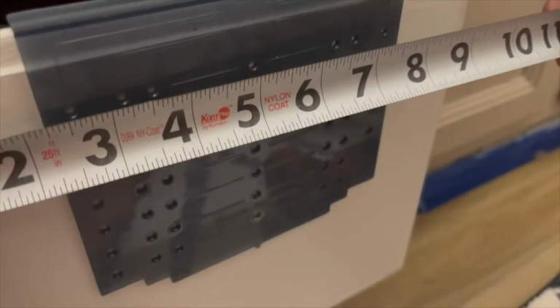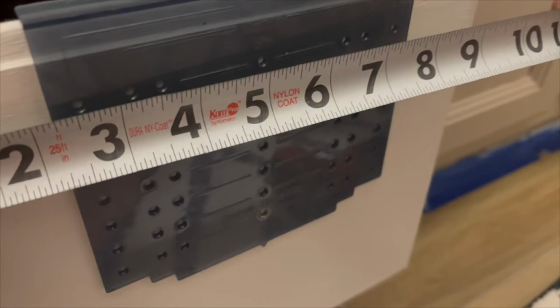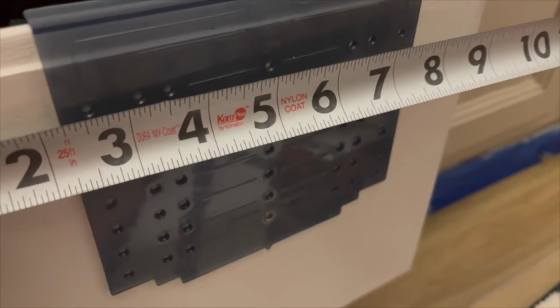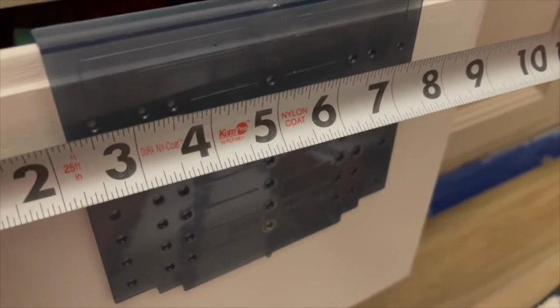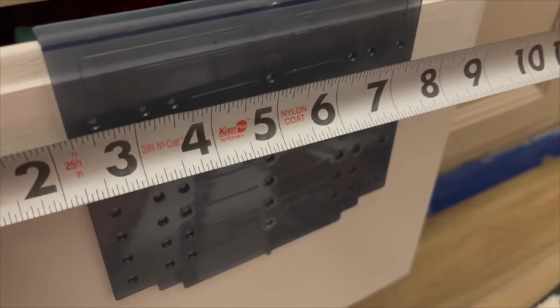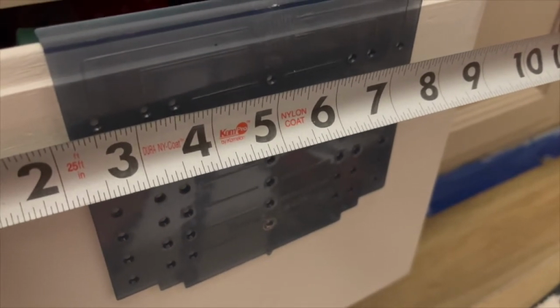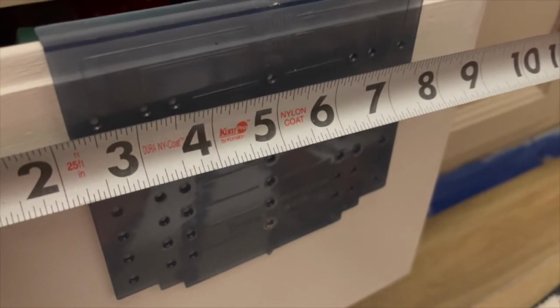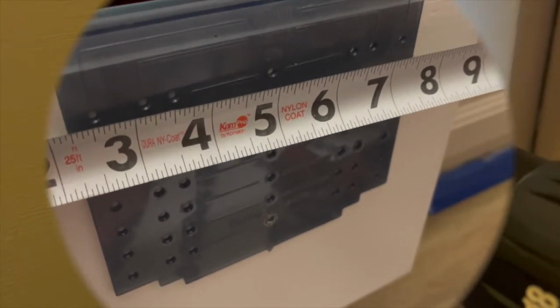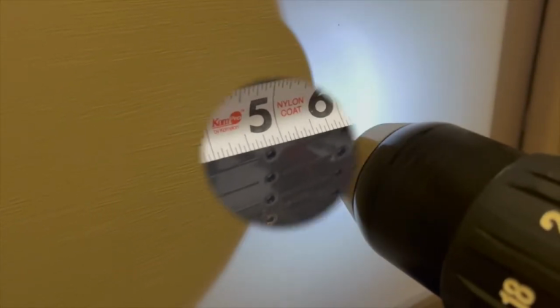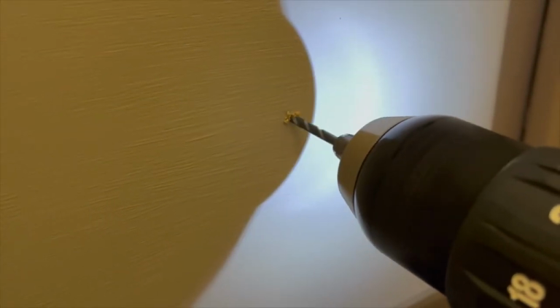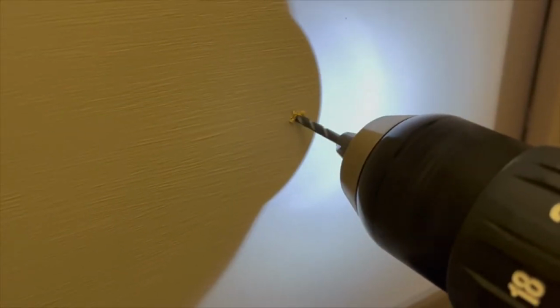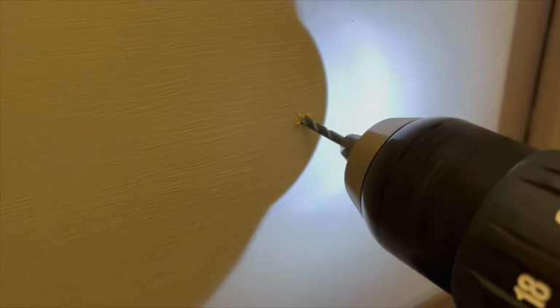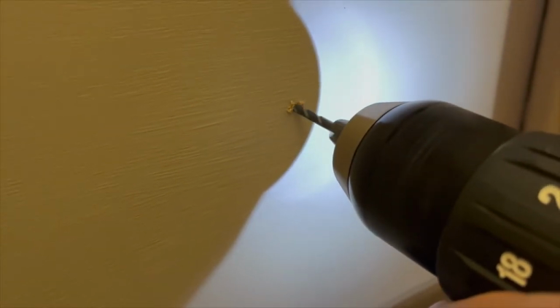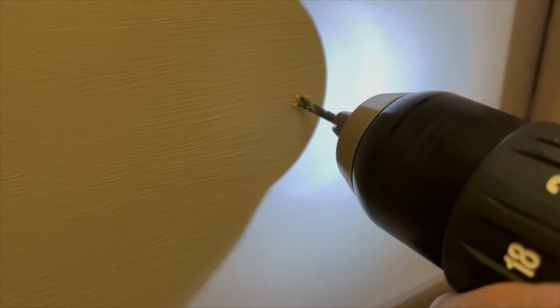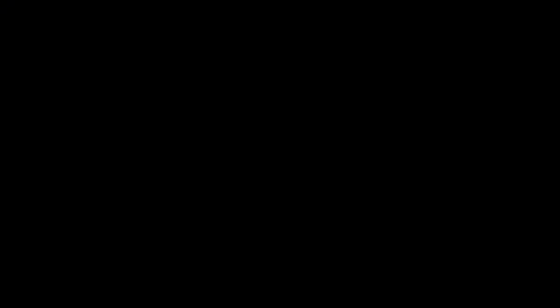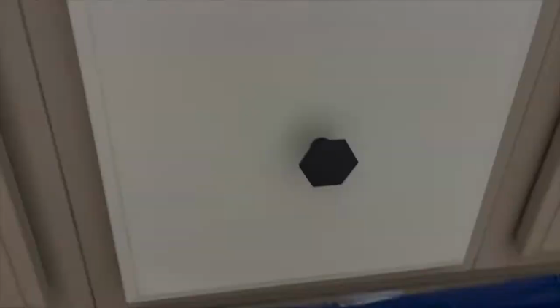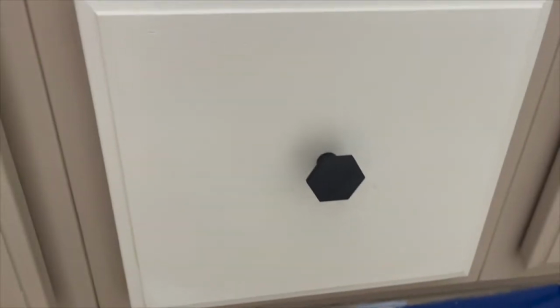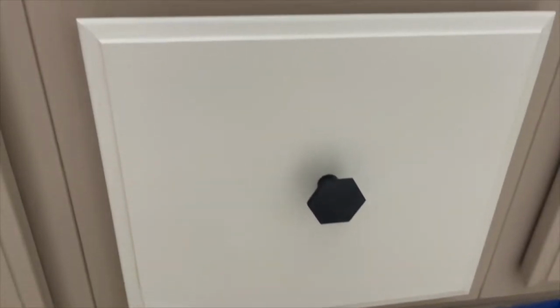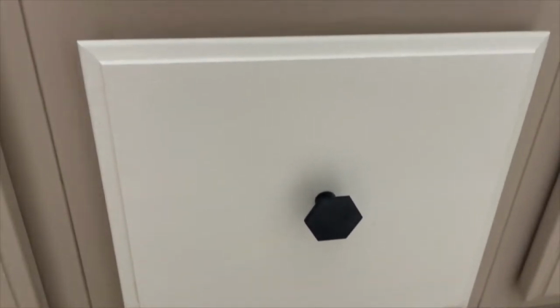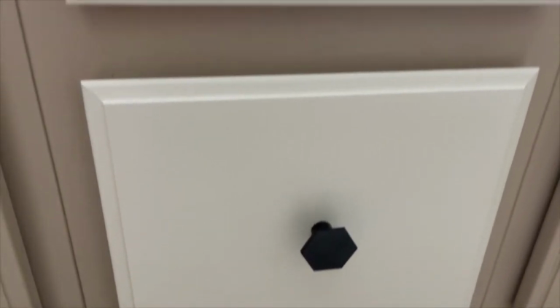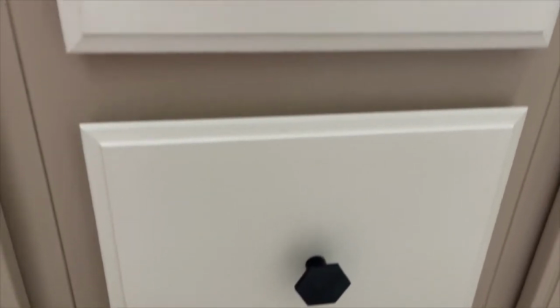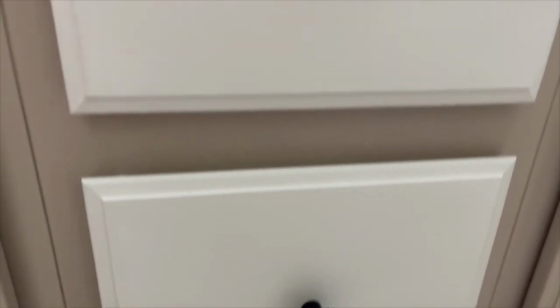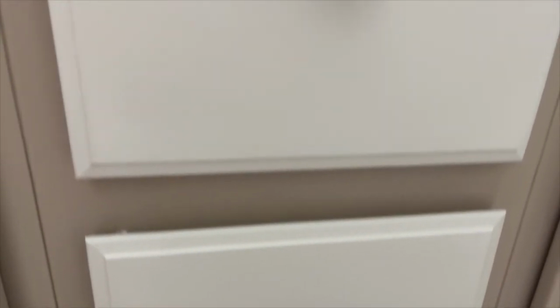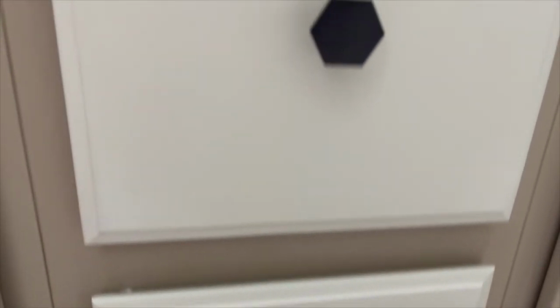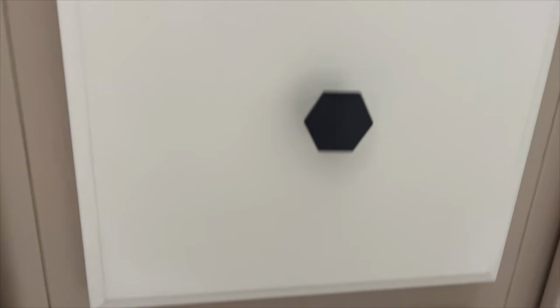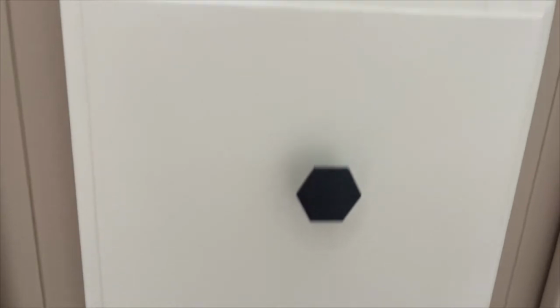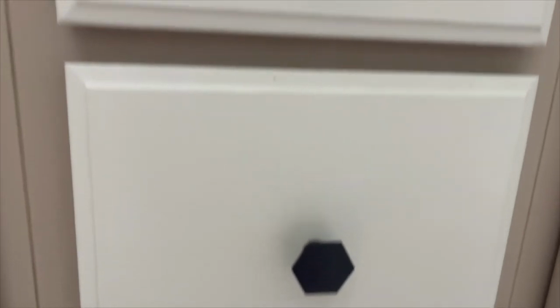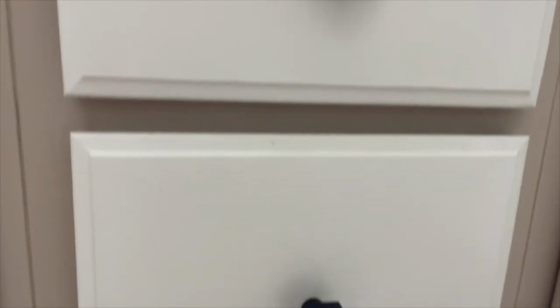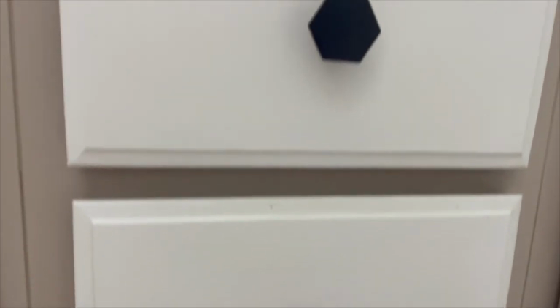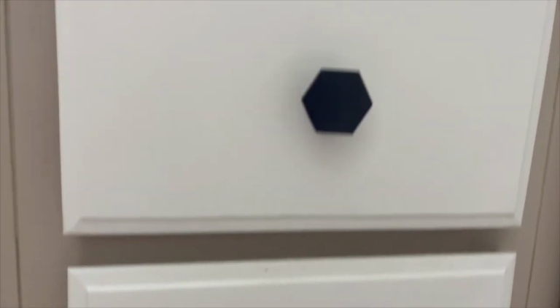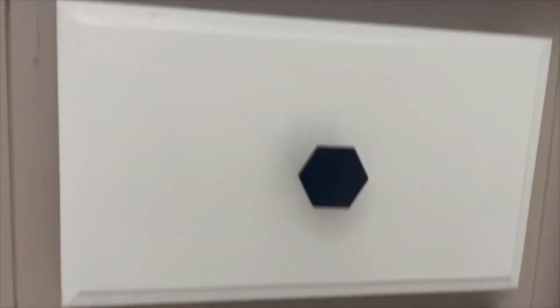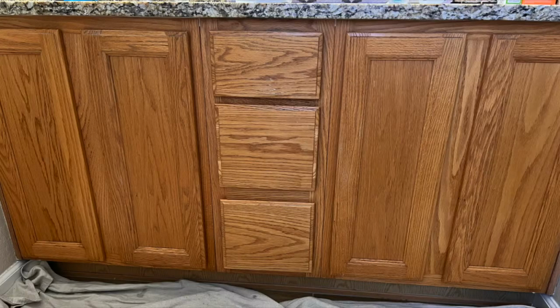I like to use this tool when placing hardware — it seems to make it easier to find the perfect spot for placement. I absolutely love this inexpensive hardware that I found. I think it made a great finishing touch to the cabinets in their new look.